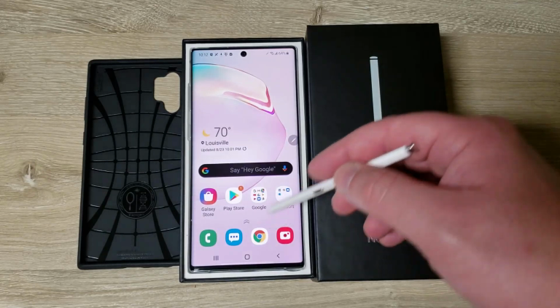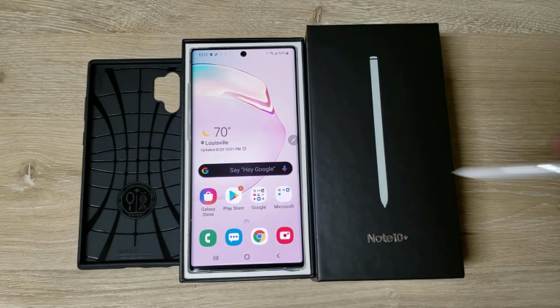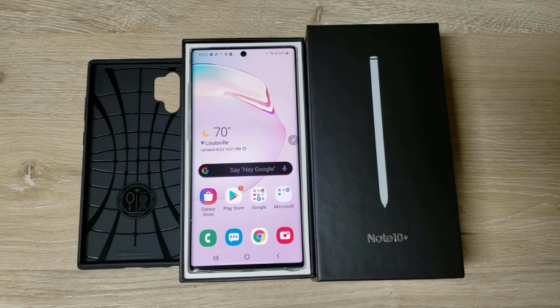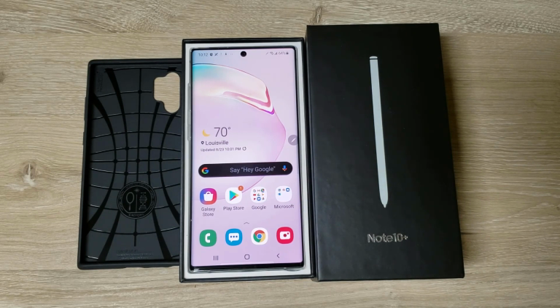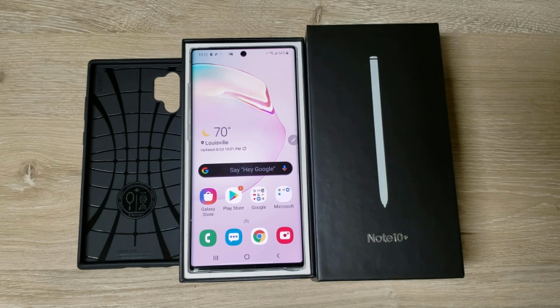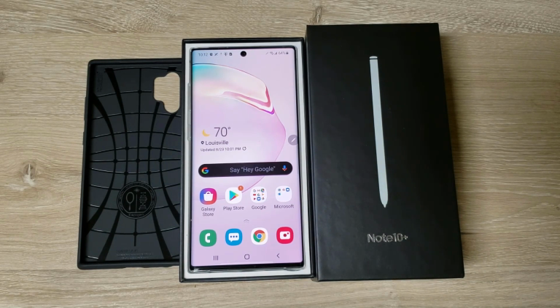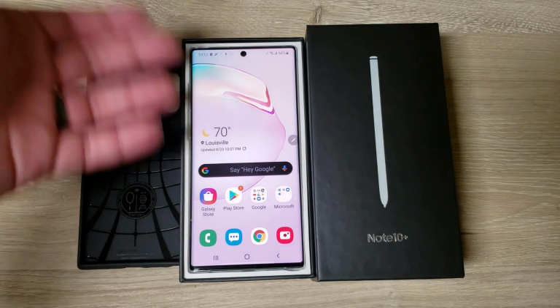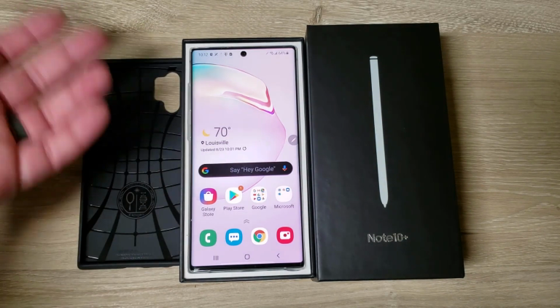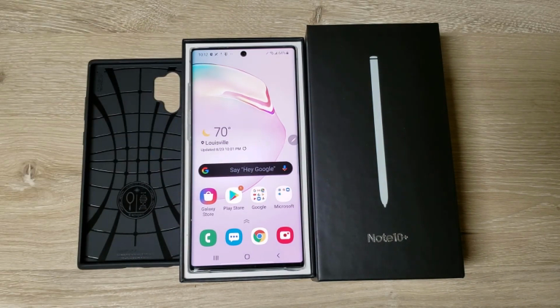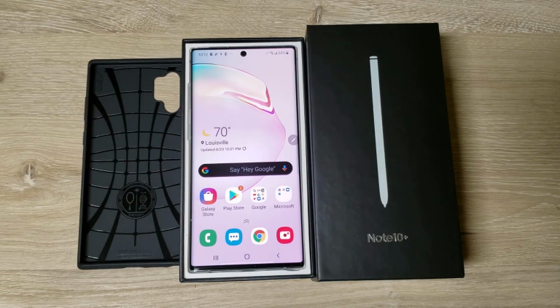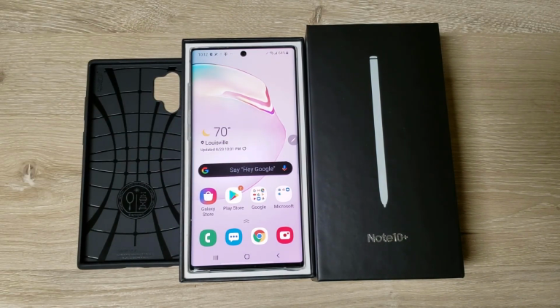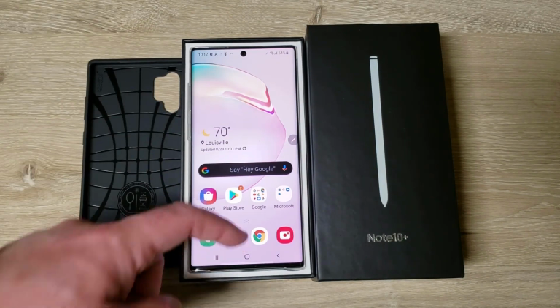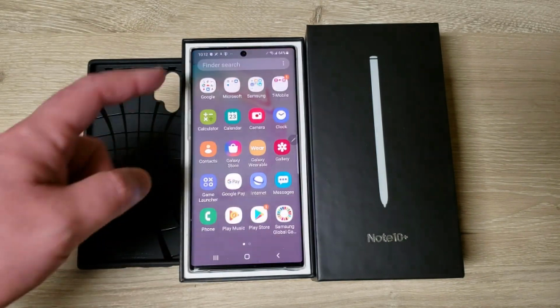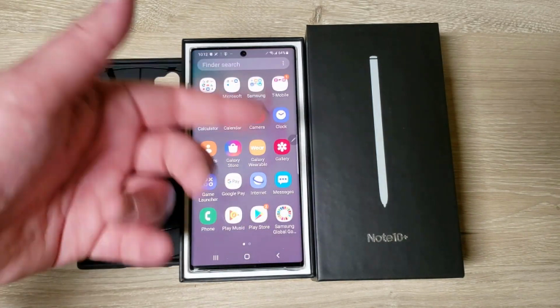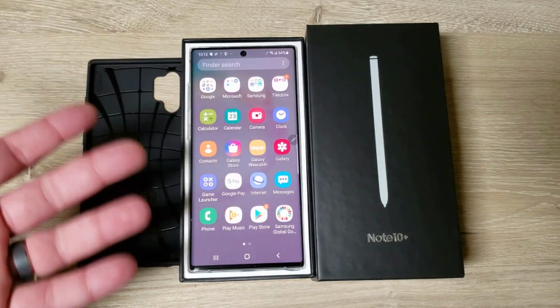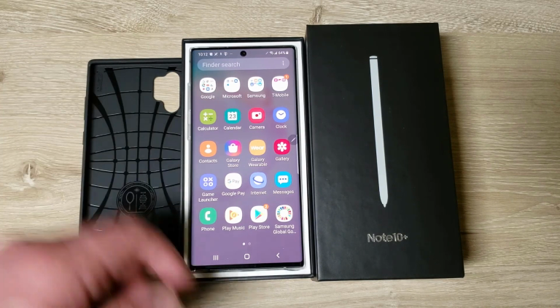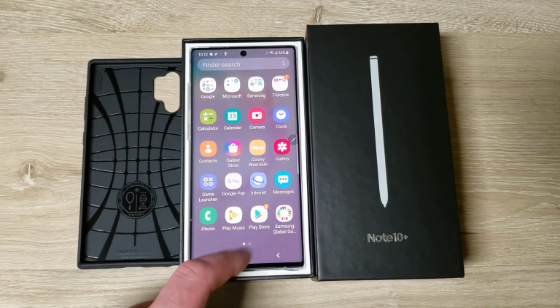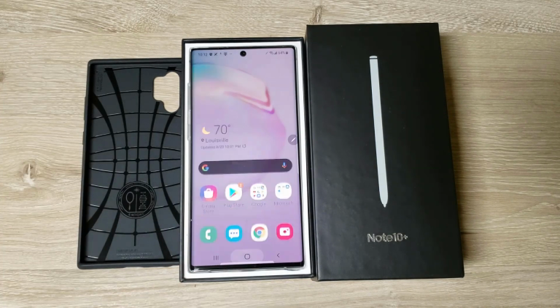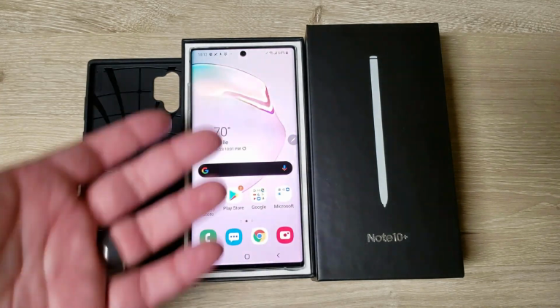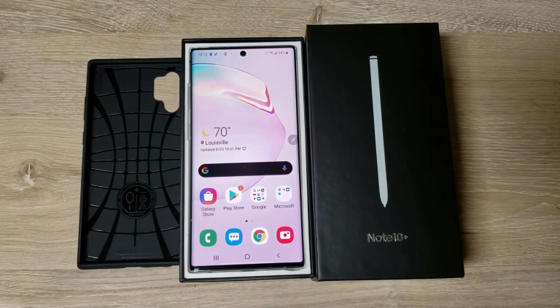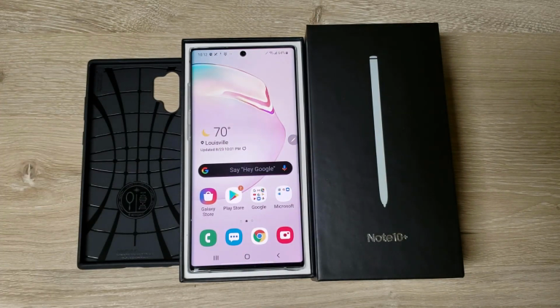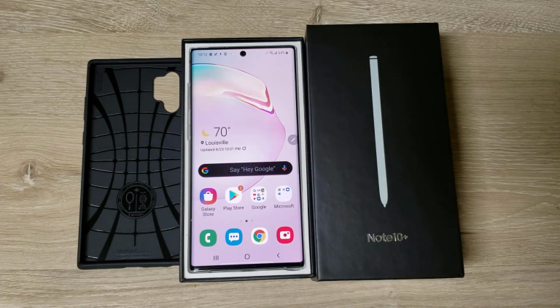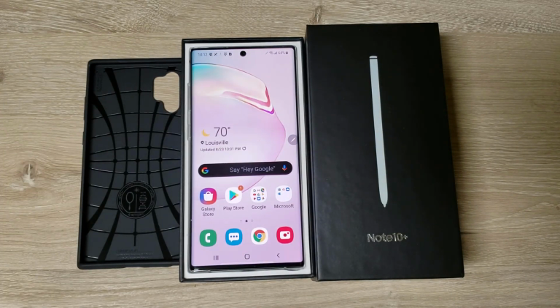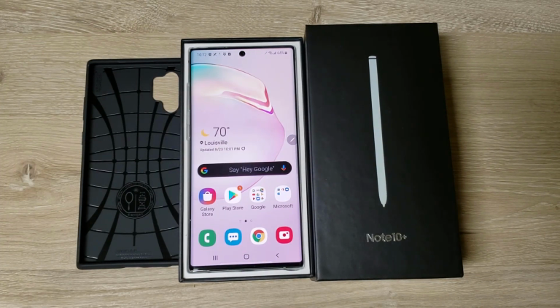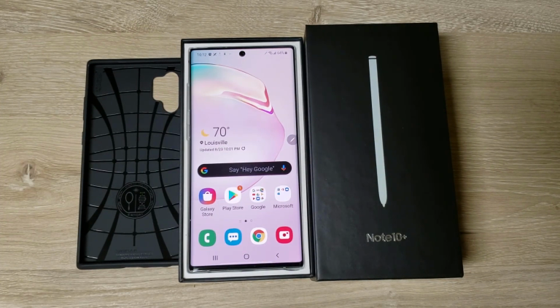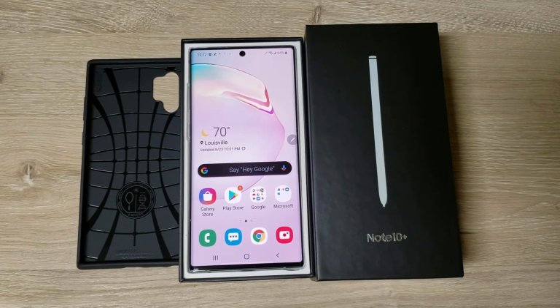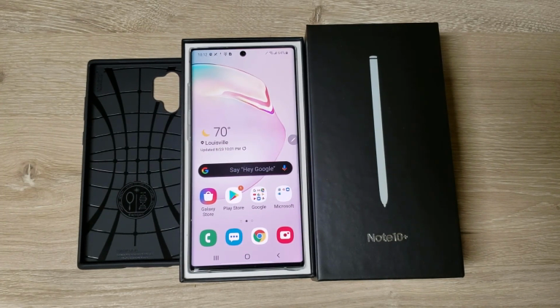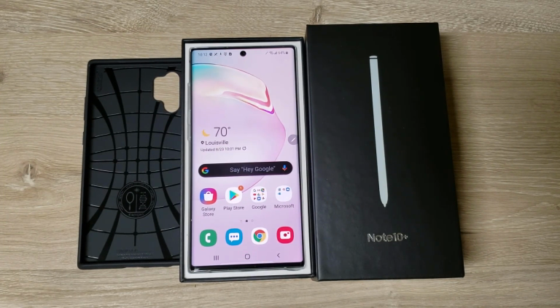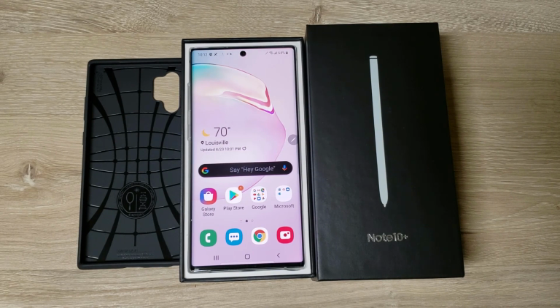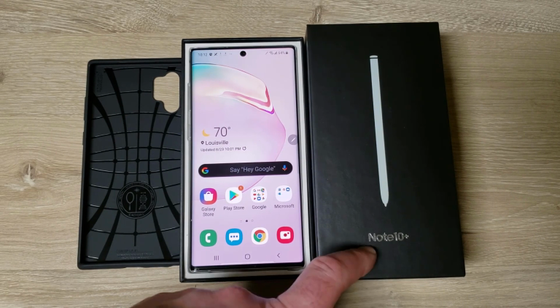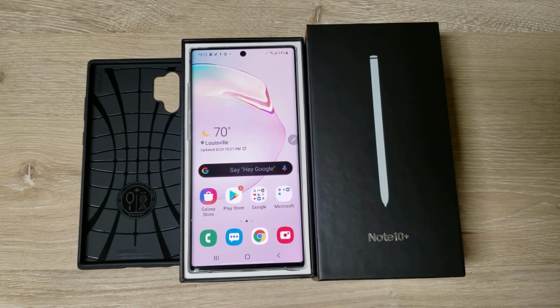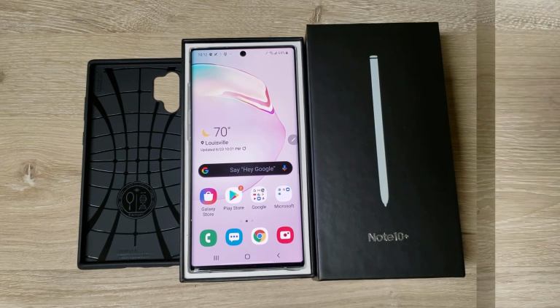That's the first look at it. I'm going to make more in-depth videos of course, but now I've got to get all this set up and check it out. Thanks for checking me out — that is the Note 10 Plus and I'm looking forward to it.